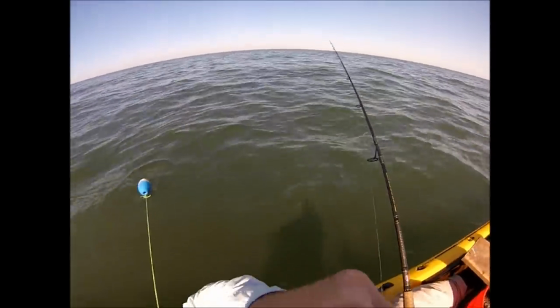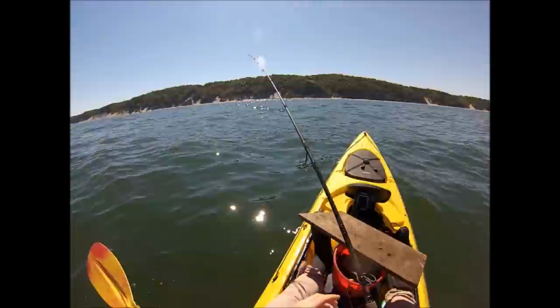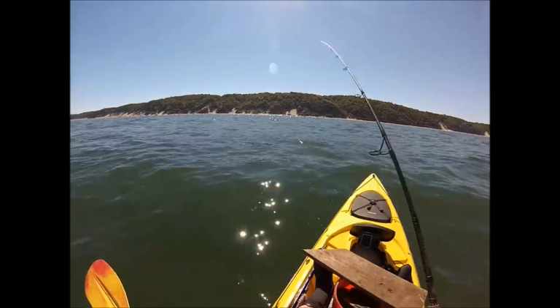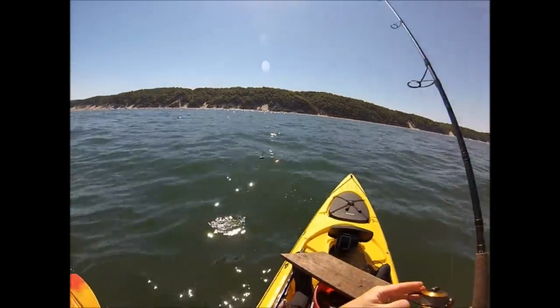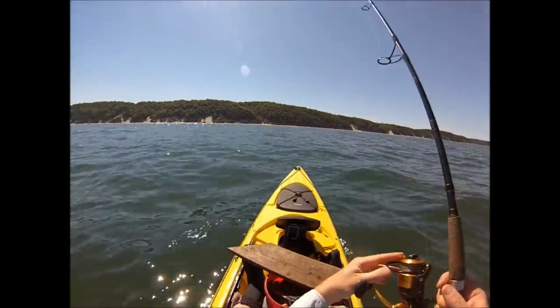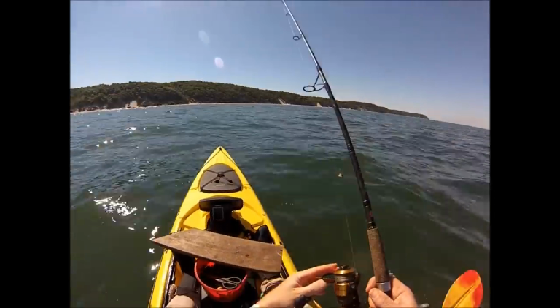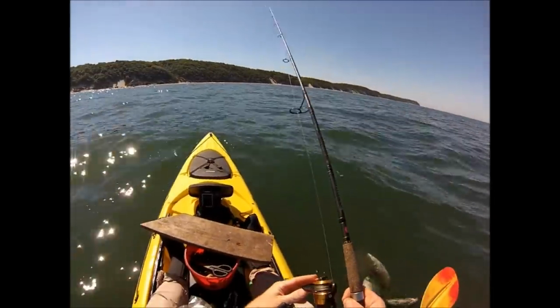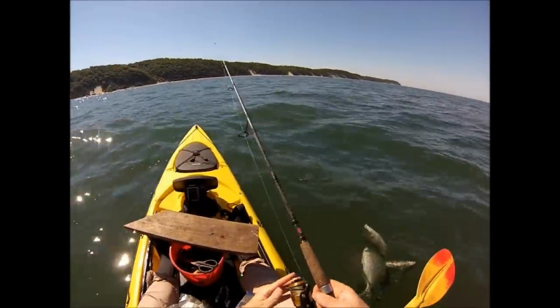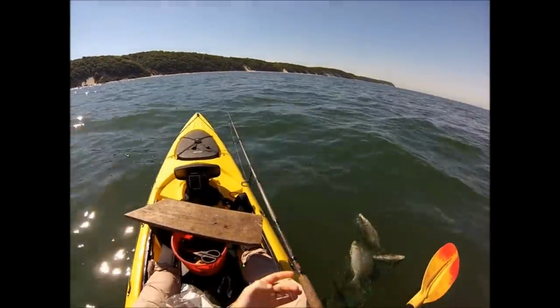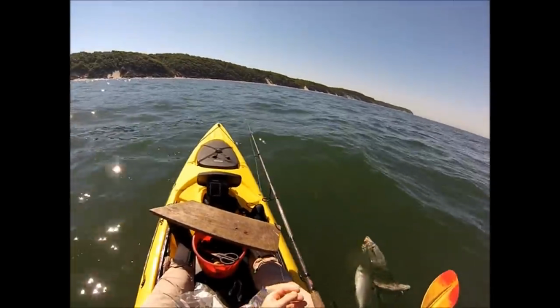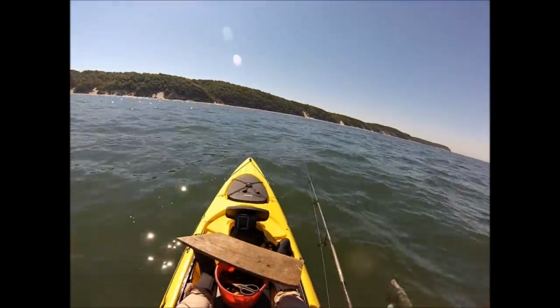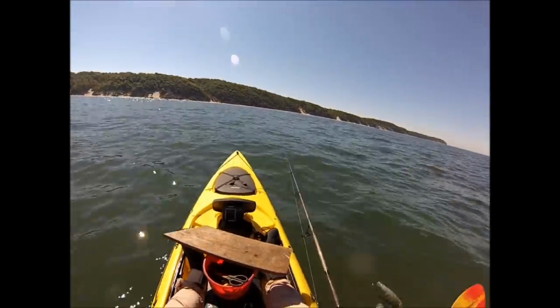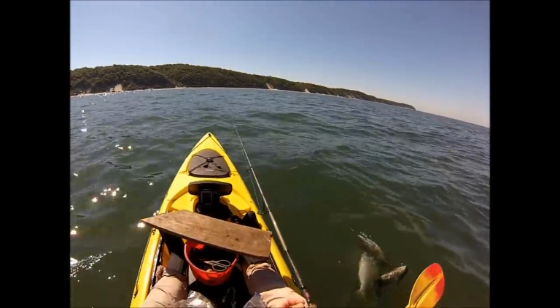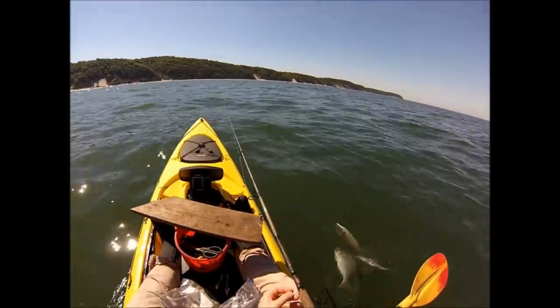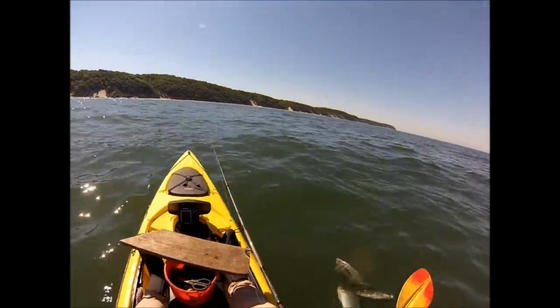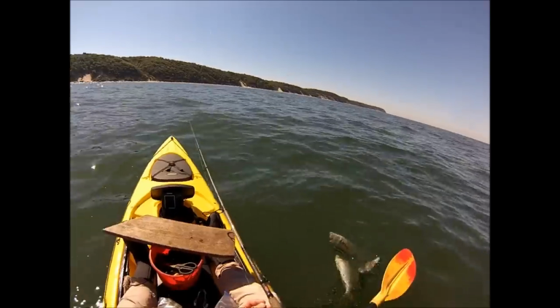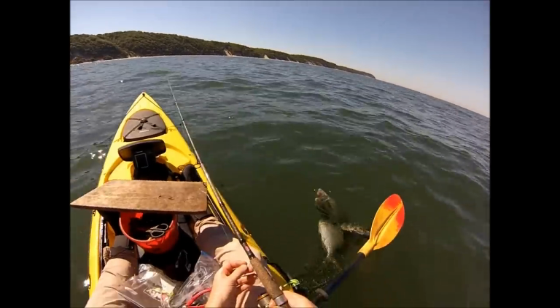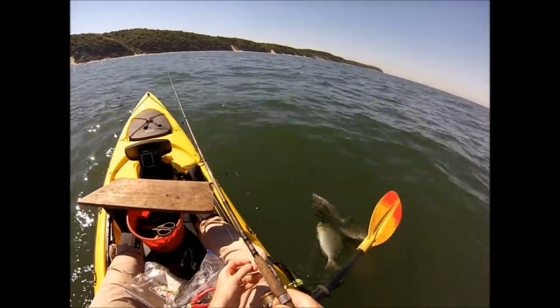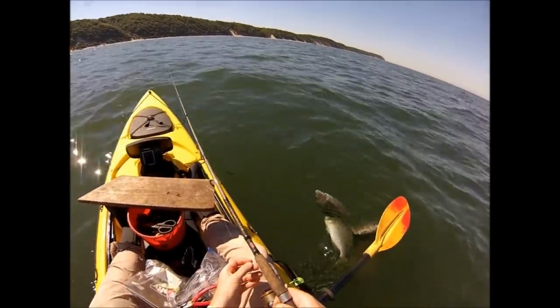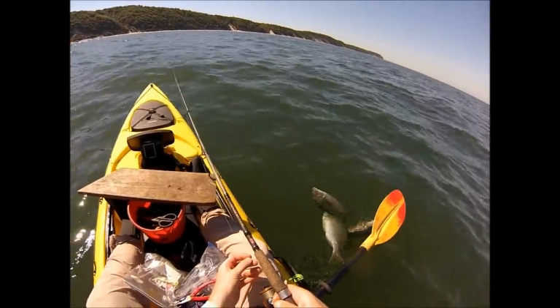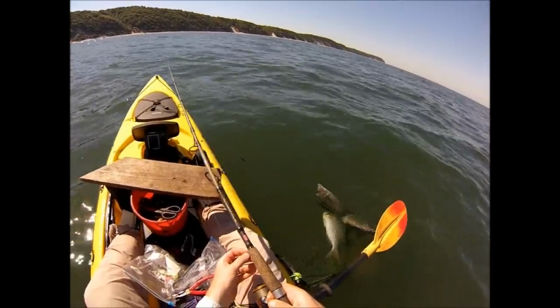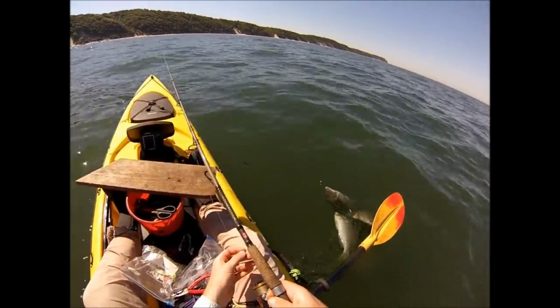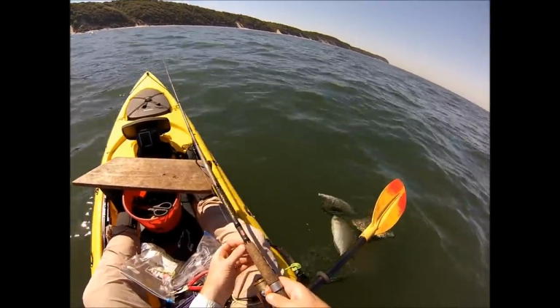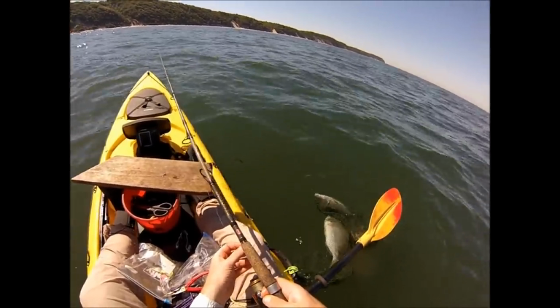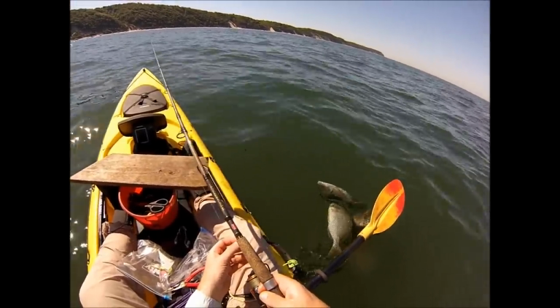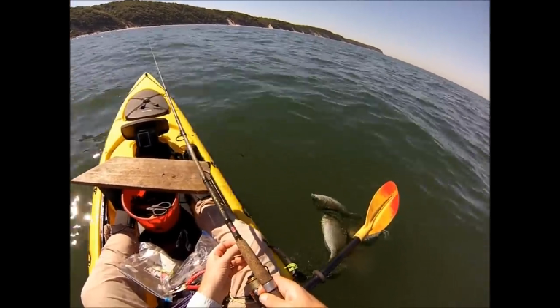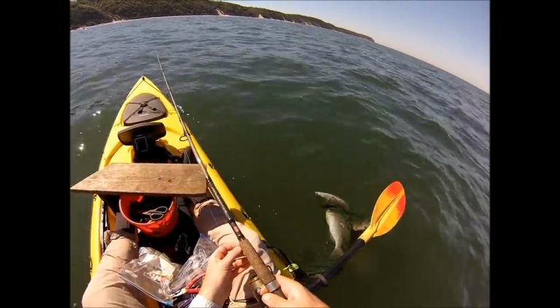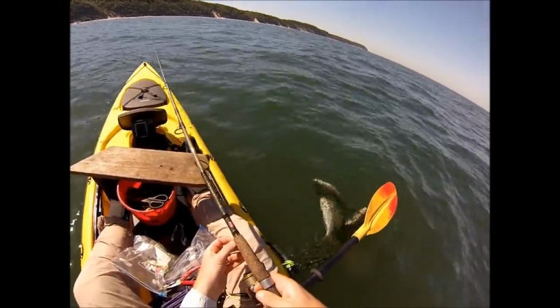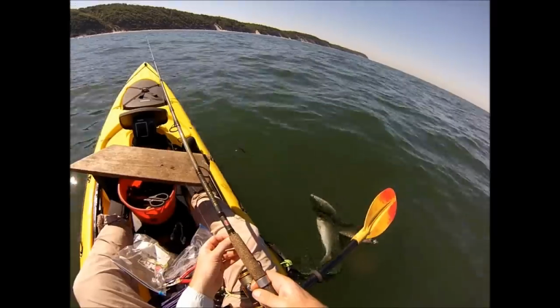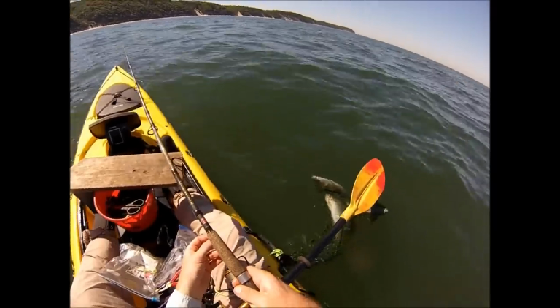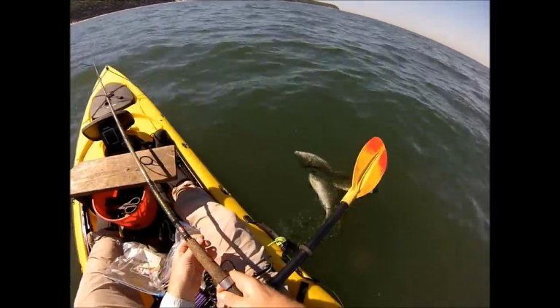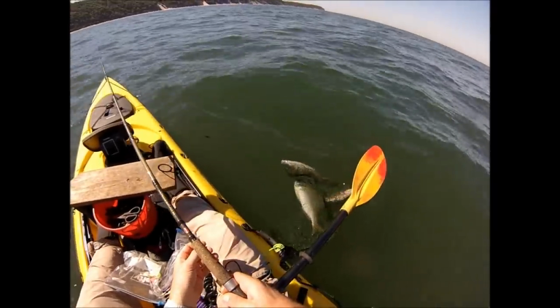The trick here is going to be to try to keep this fish from going into the rocks. This is a seven and a half foot Penn Regiment, rated 12 to 20 pound line, a Penn SSV 4500 and 30 pound test braid, 50 pound test fluorocarbon leader at the end, tied direct to the jig.